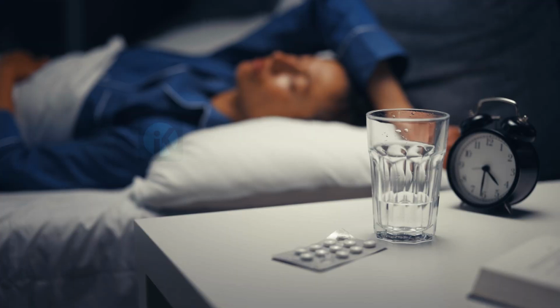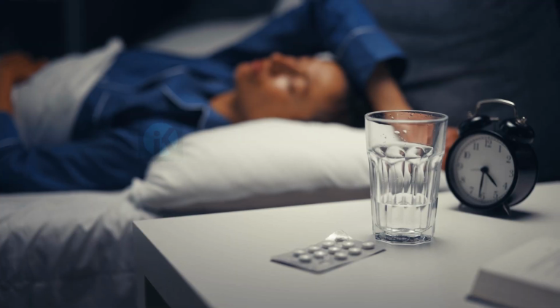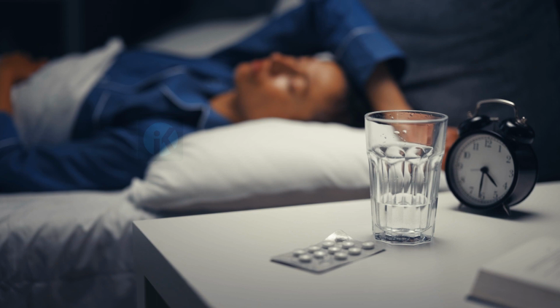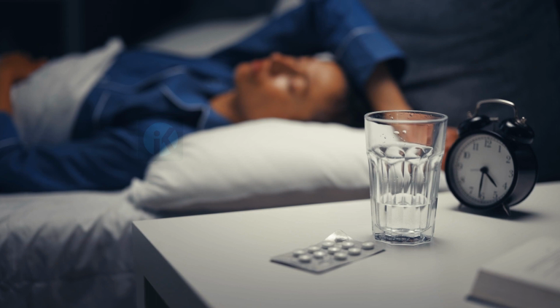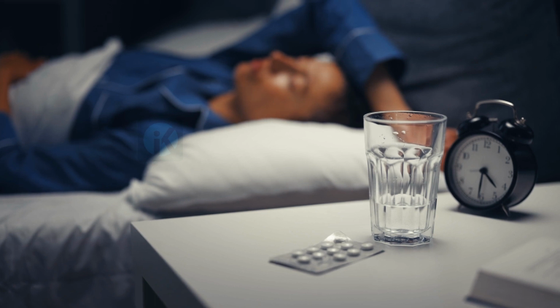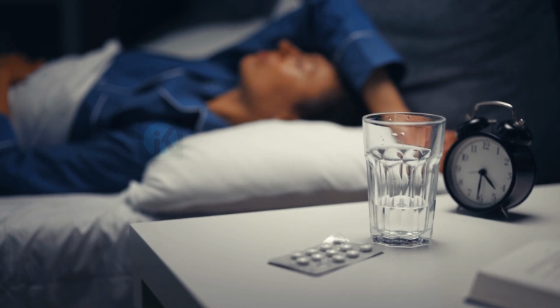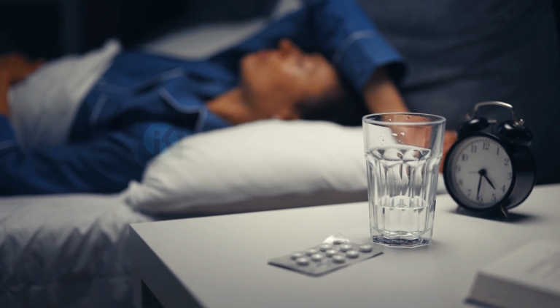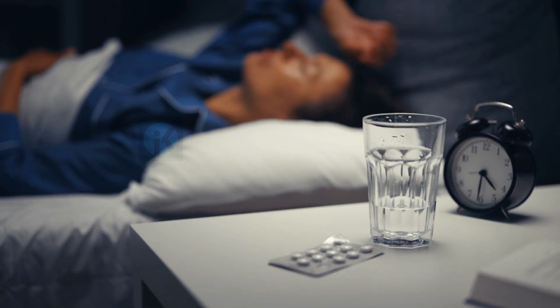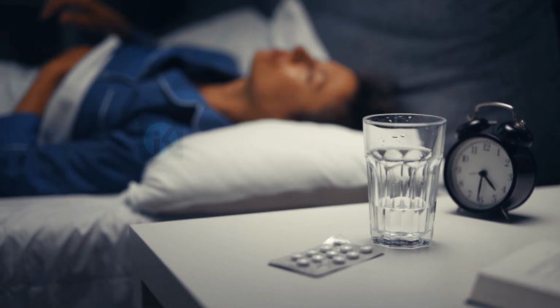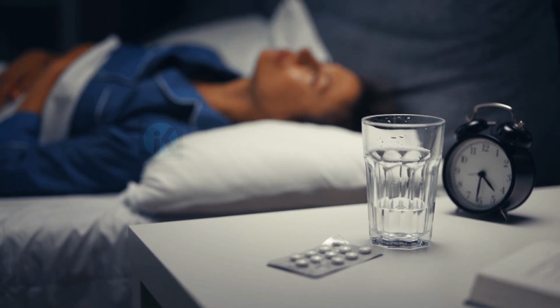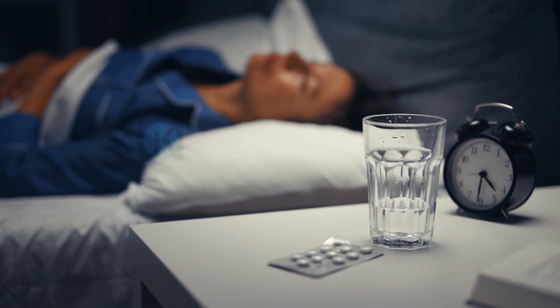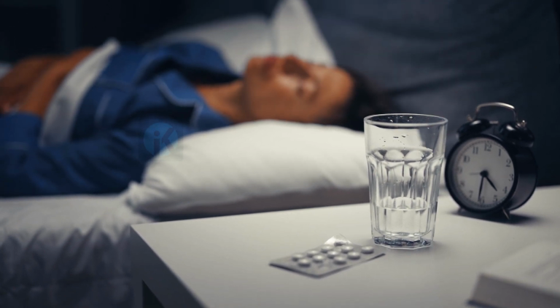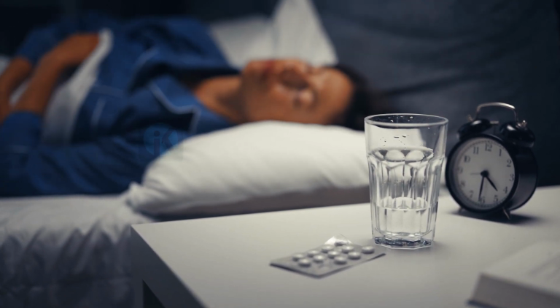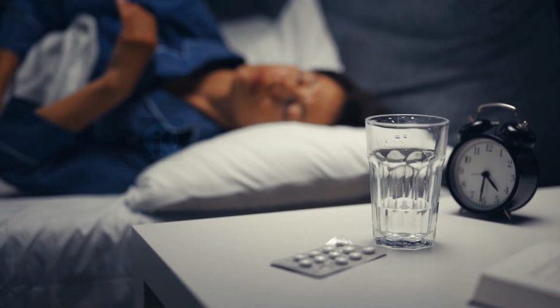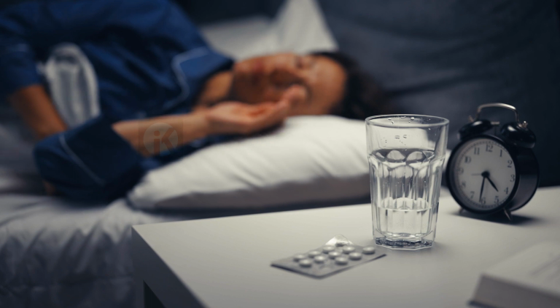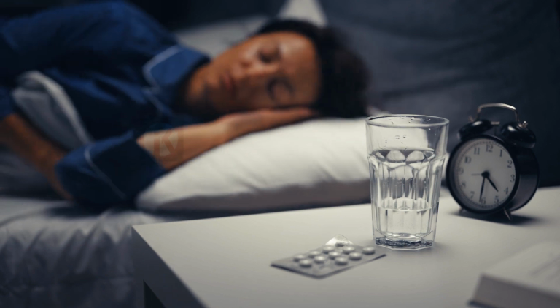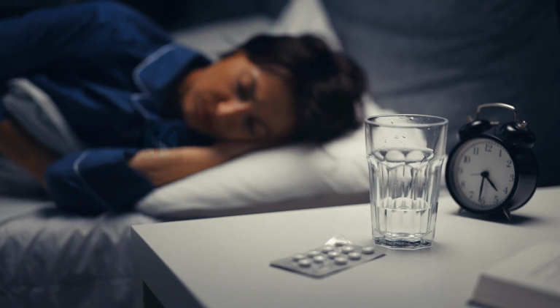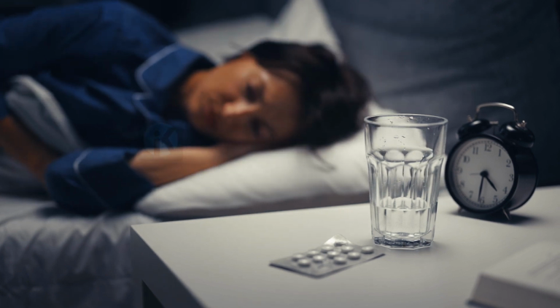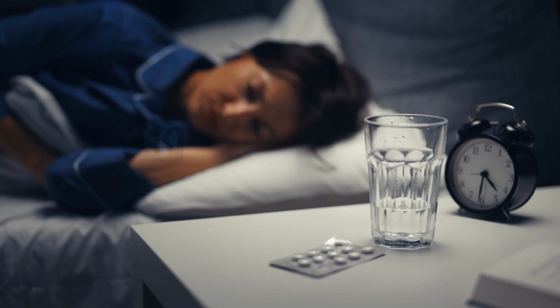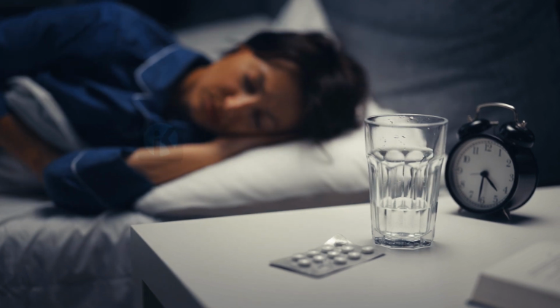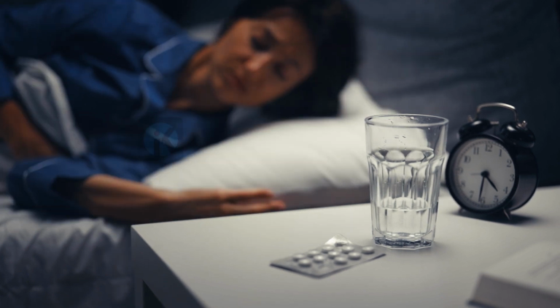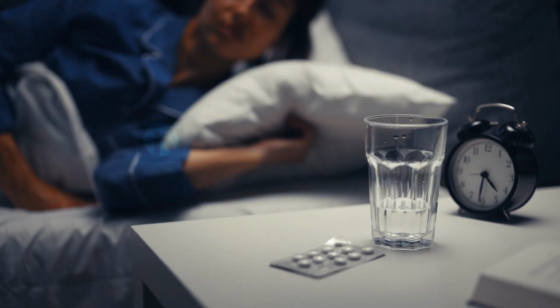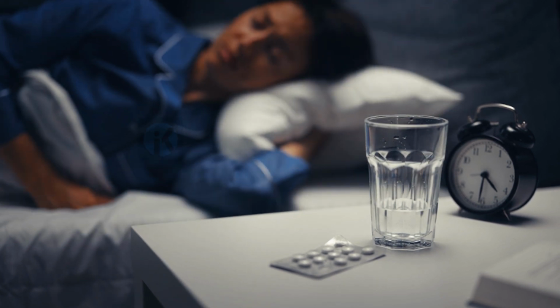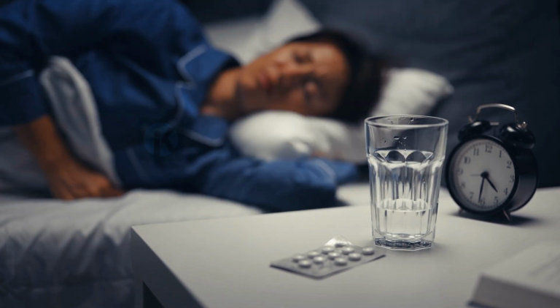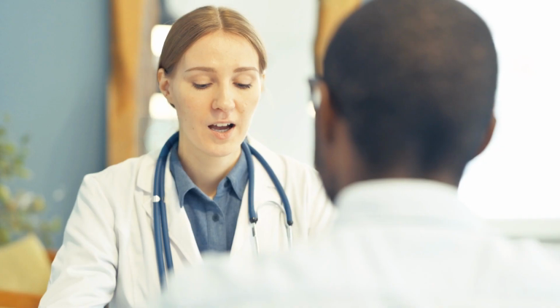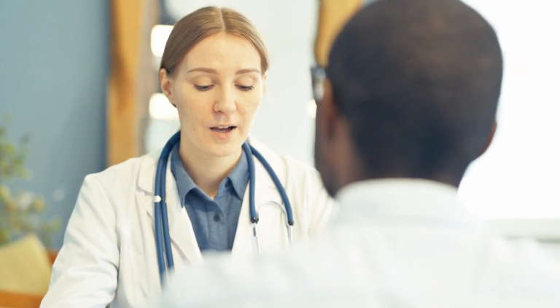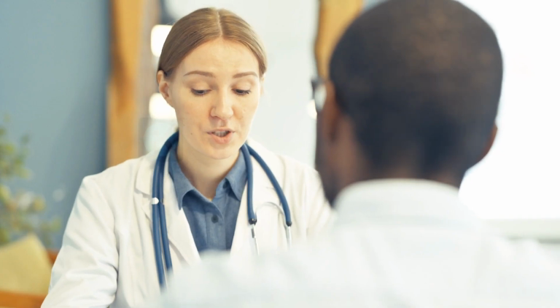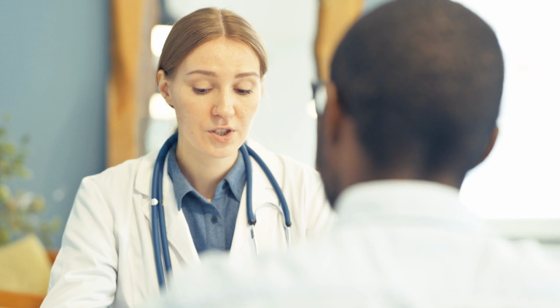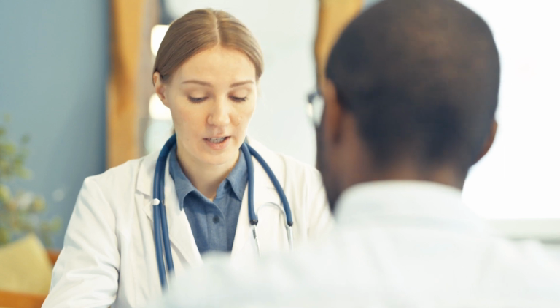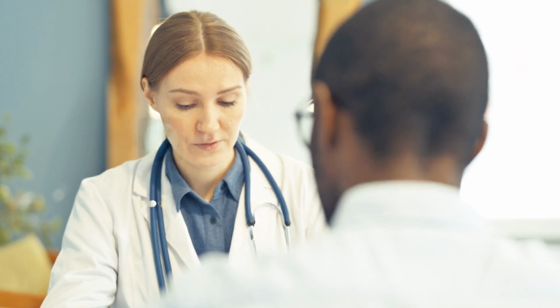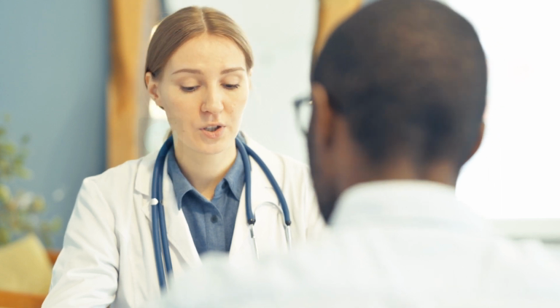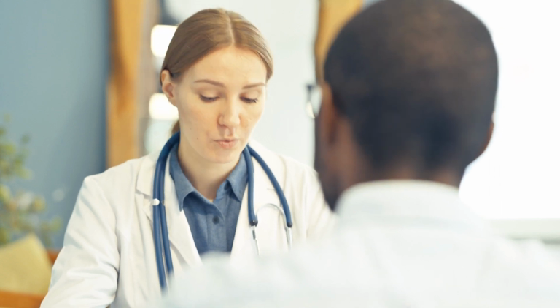5. Consider trying a sleep aid. Over-the-counter sleep aids can help you fall asleep faster and stay asleep longer, but it's best to consult with a doctor before taking any type of sleep aid.